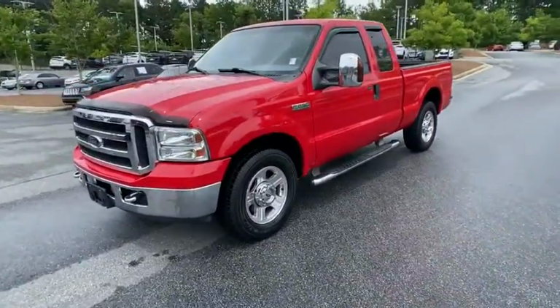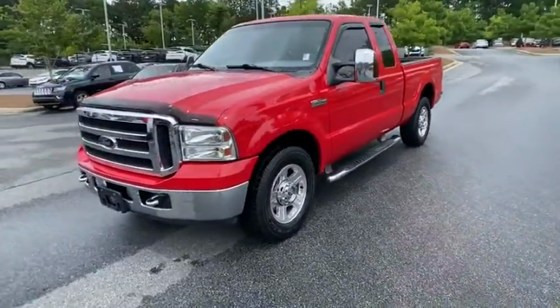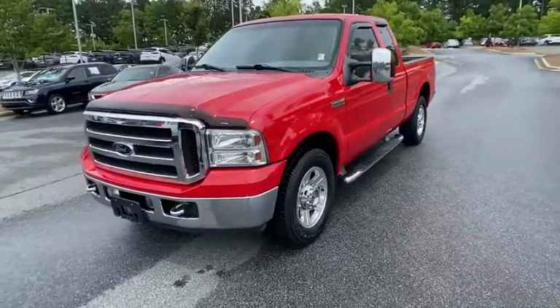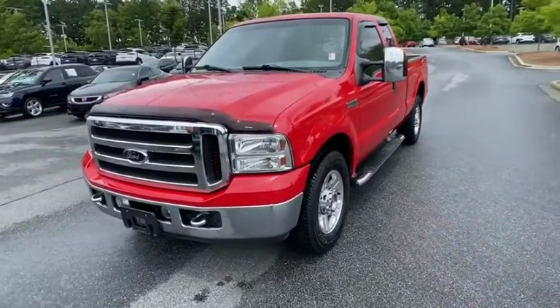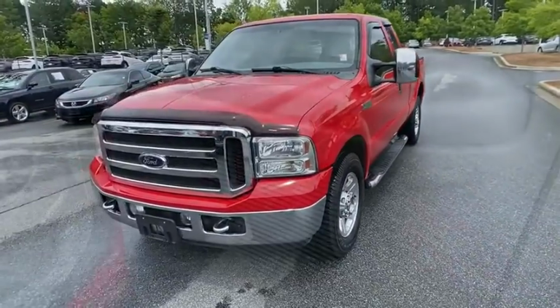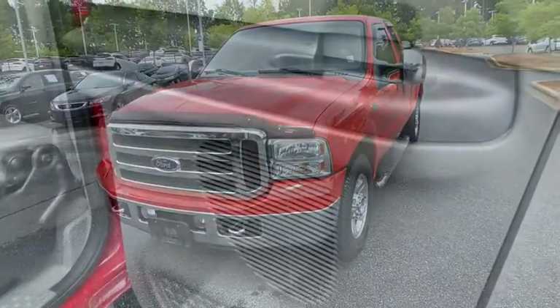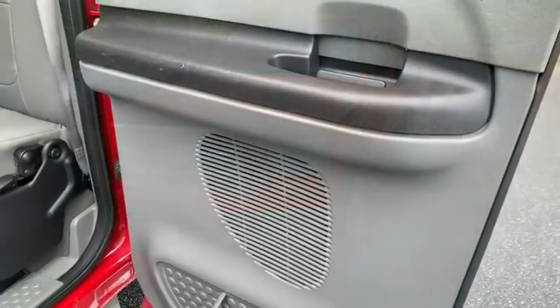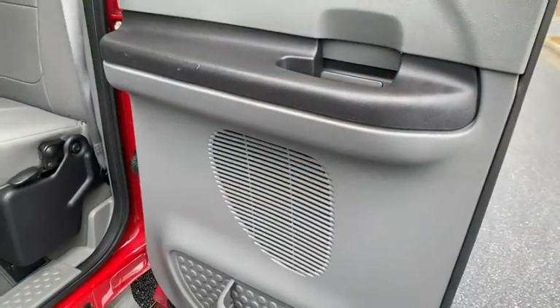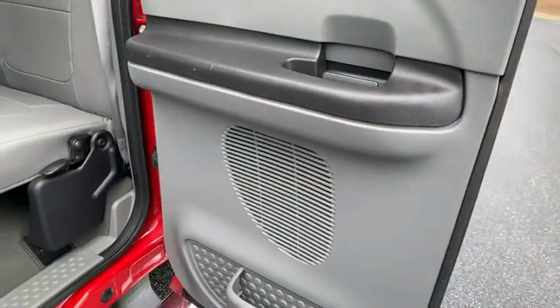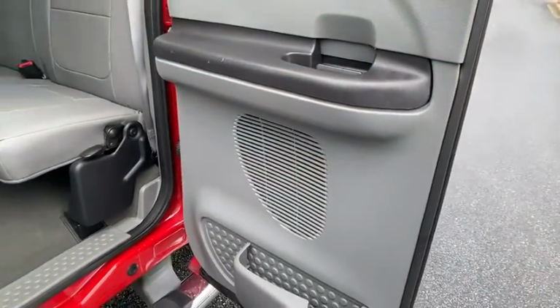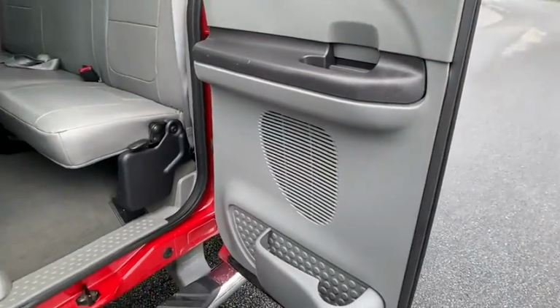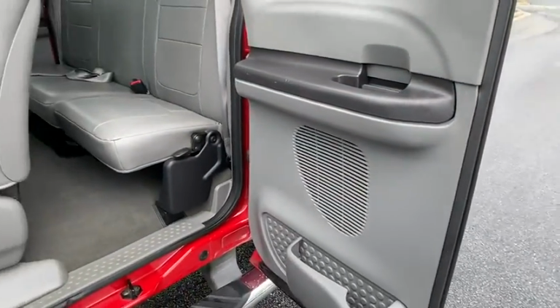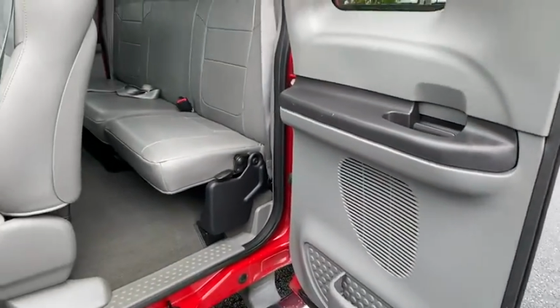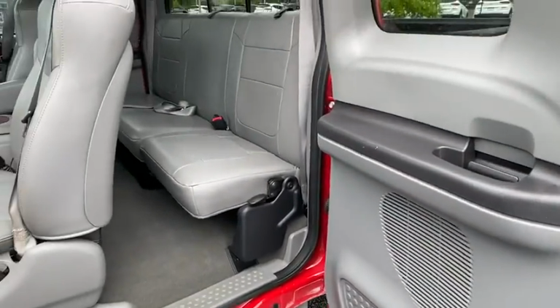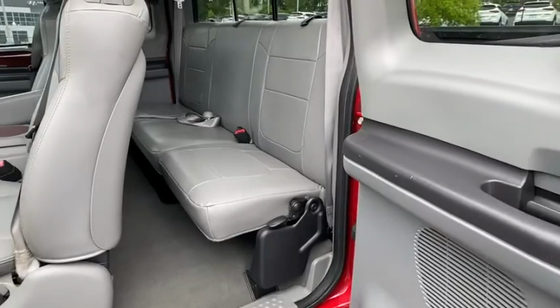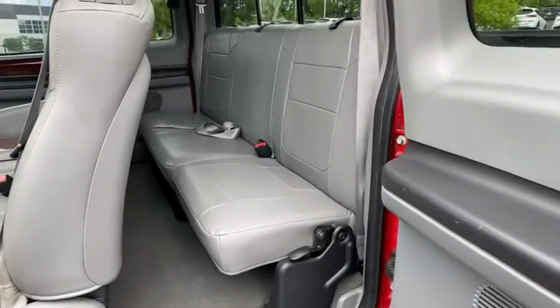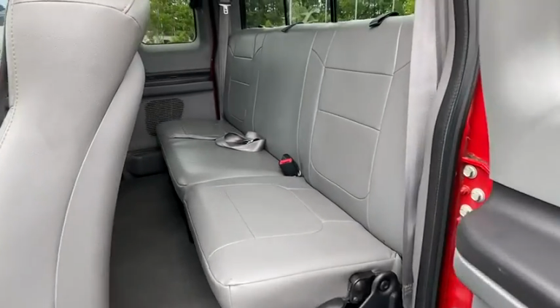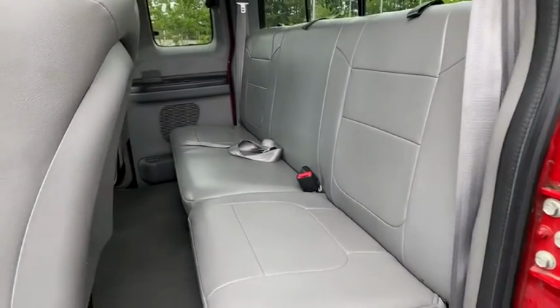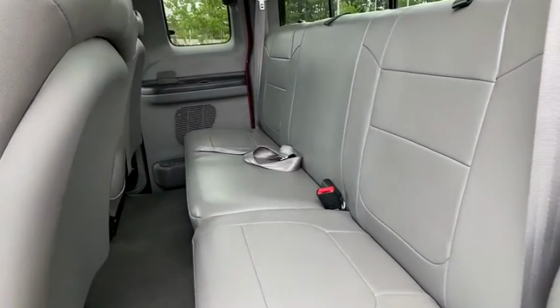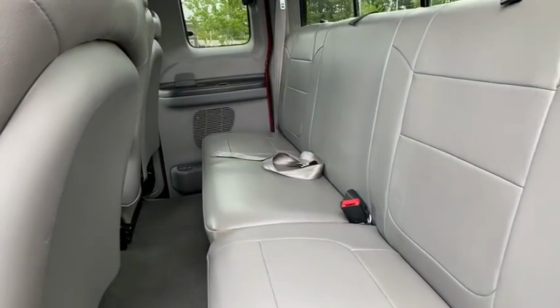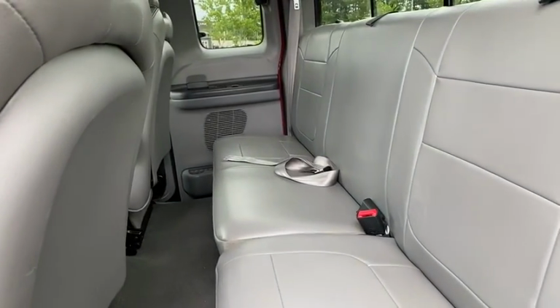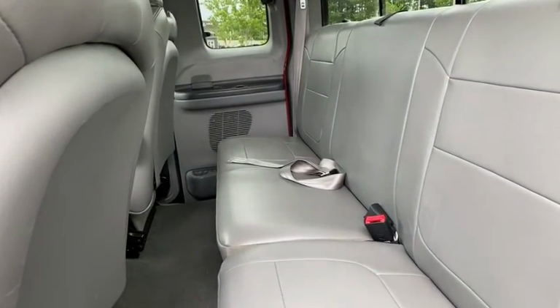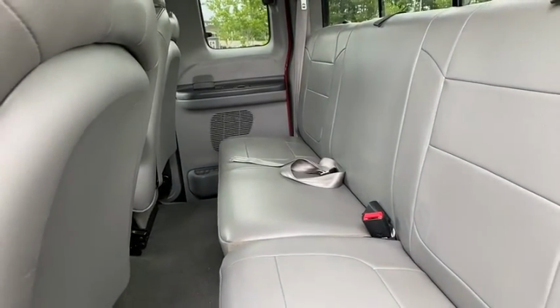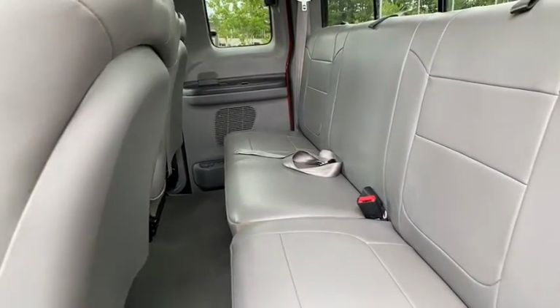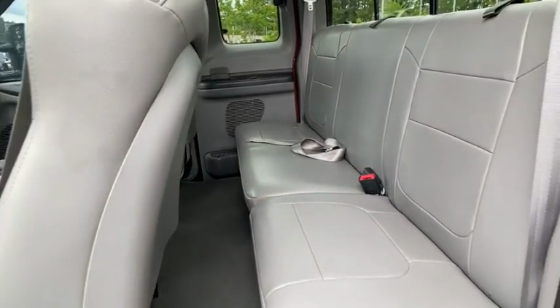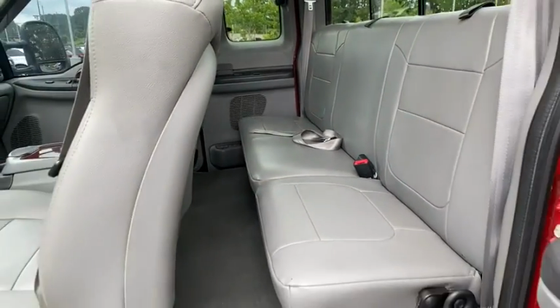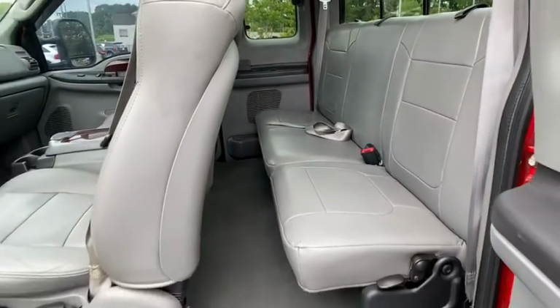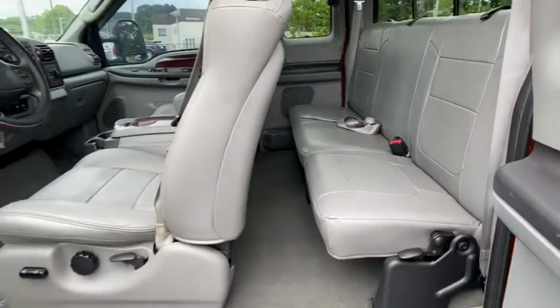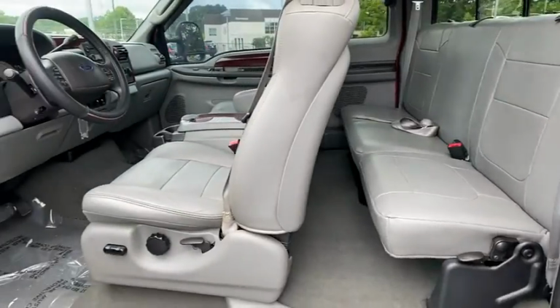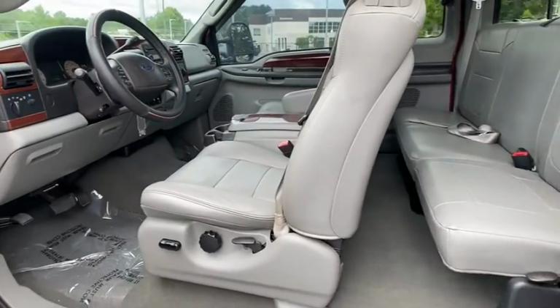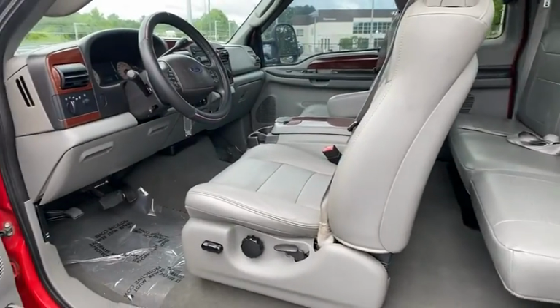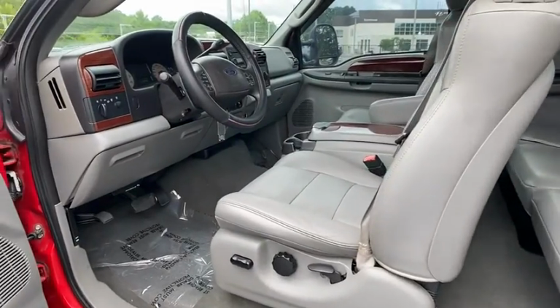Compass, CD player, remote keyless entry, panic alarm, leather, overhead console, tachometer, front reading lamp, power driver's seat, tilt steering wheel, driver vanity mirror. Come take a test drive today.